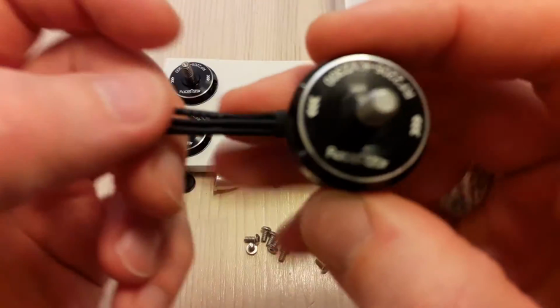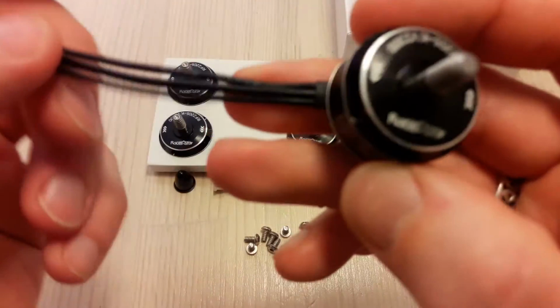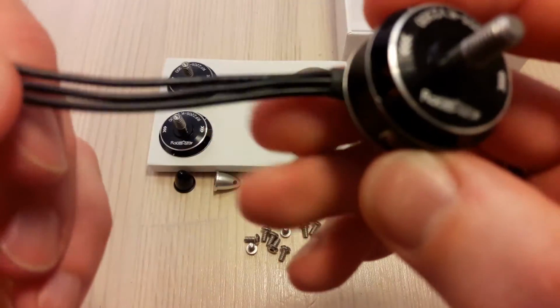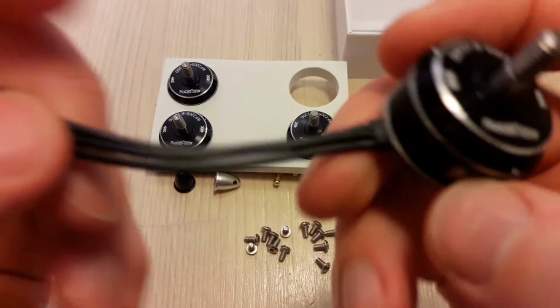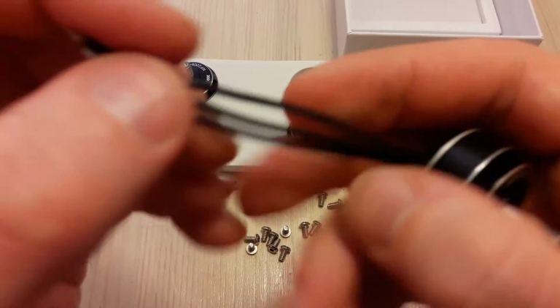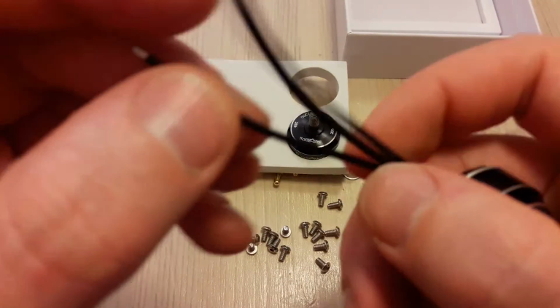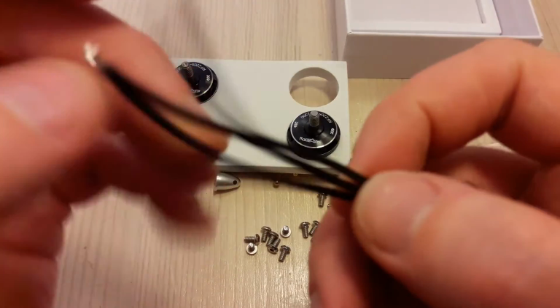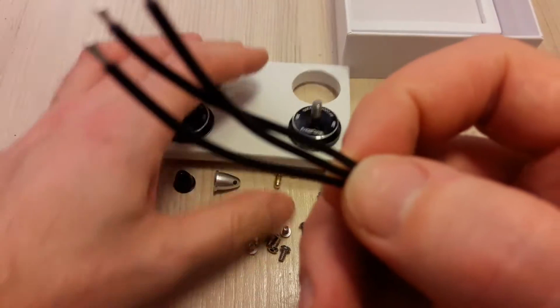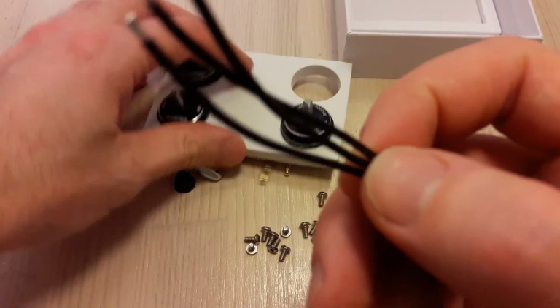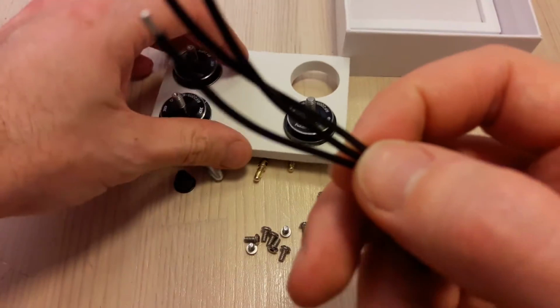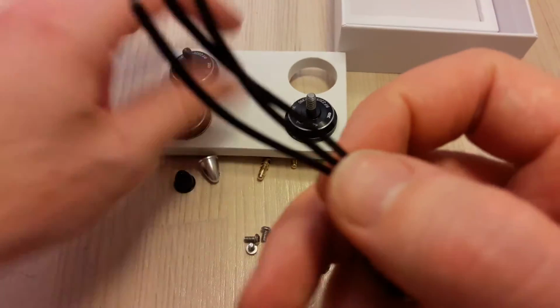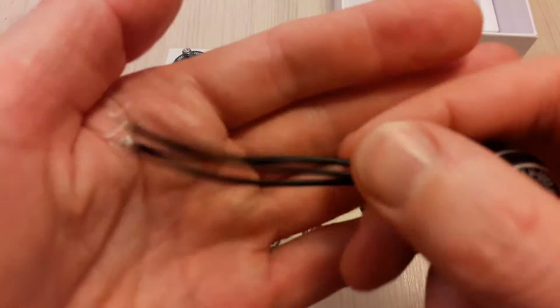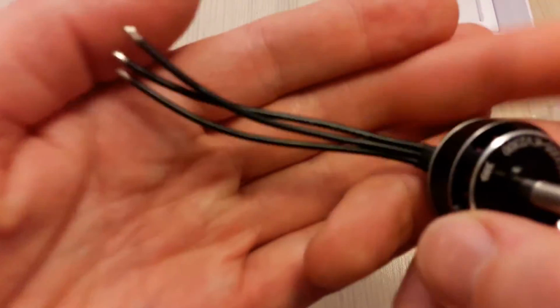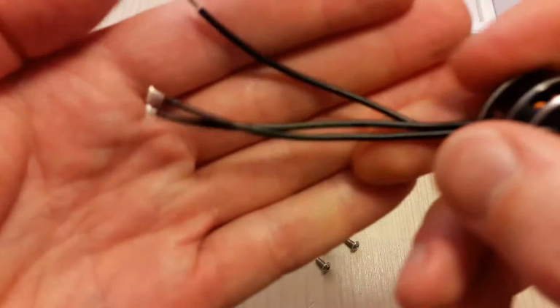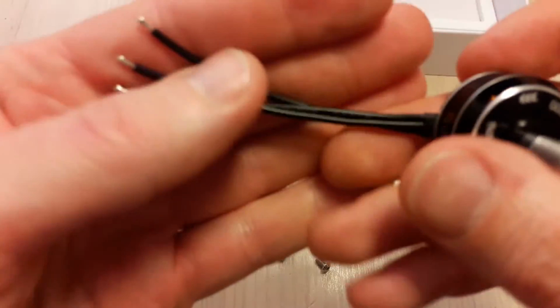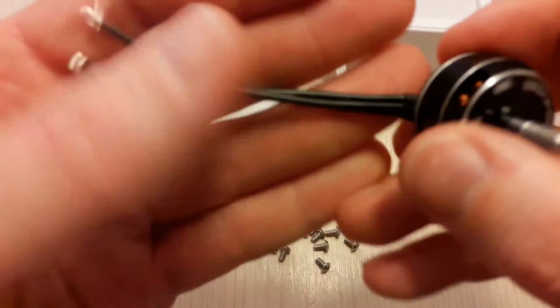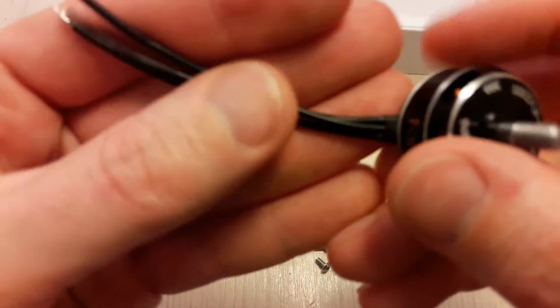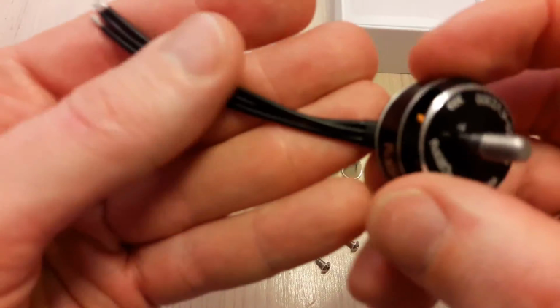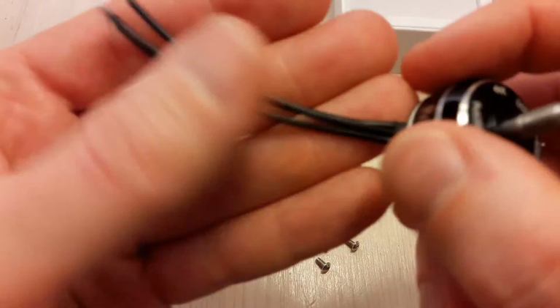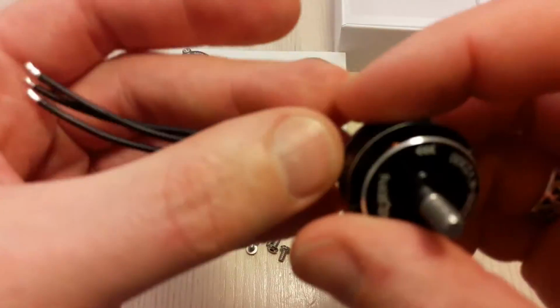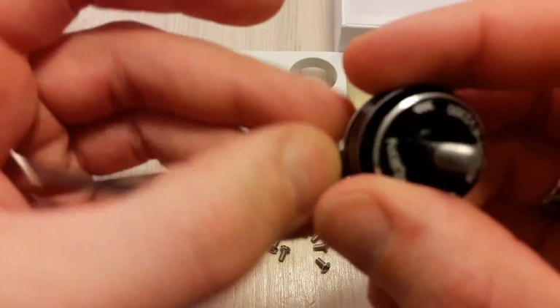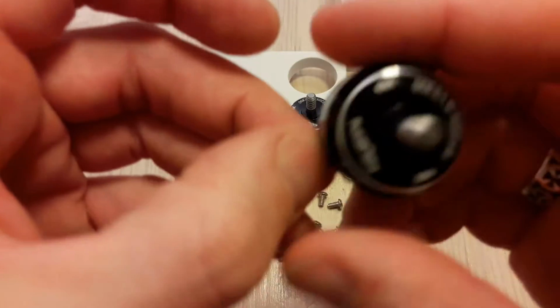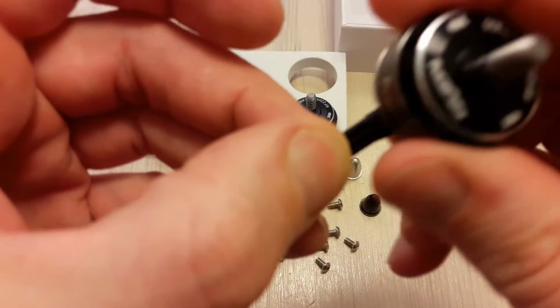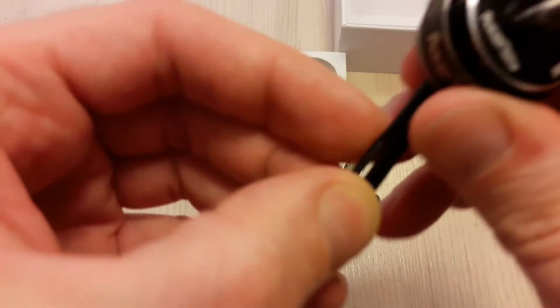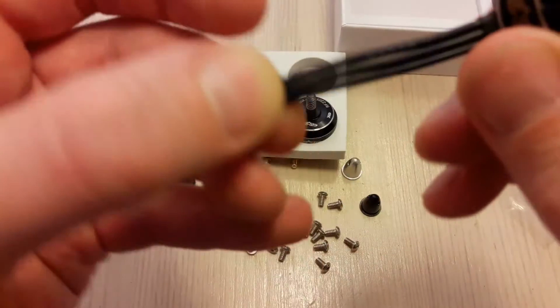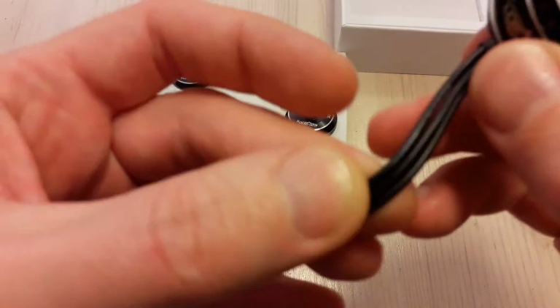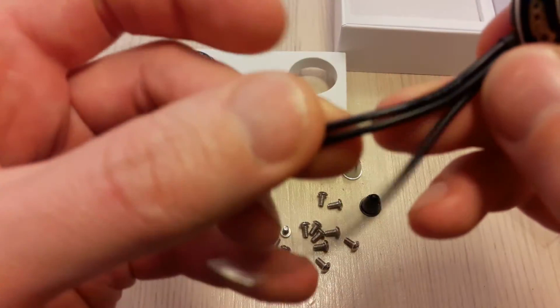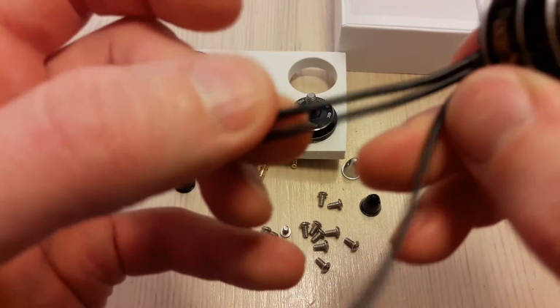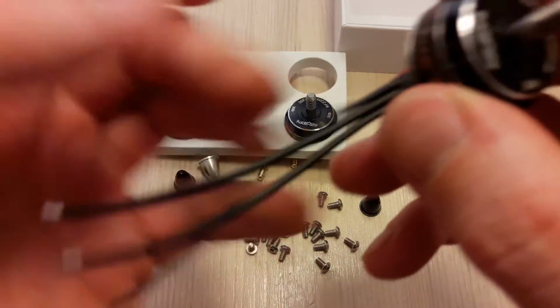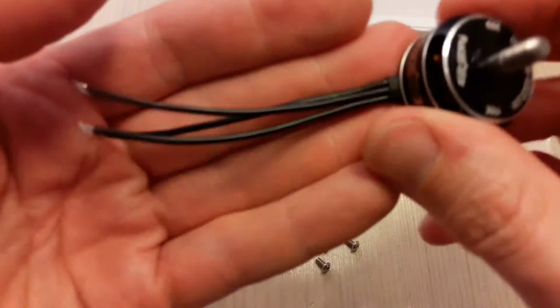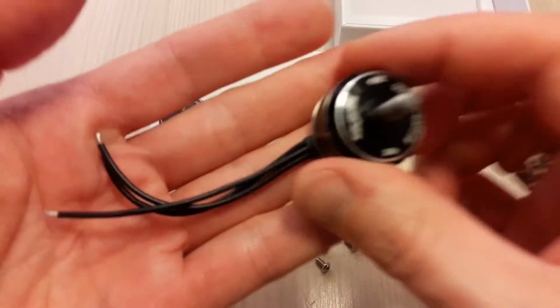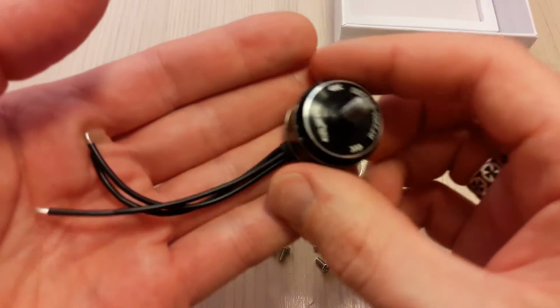The motors feature 20 AWG silicone wires, so the thickness is sufficient.